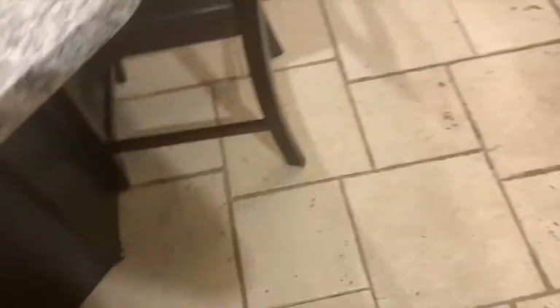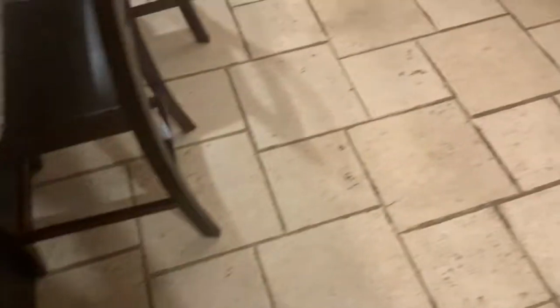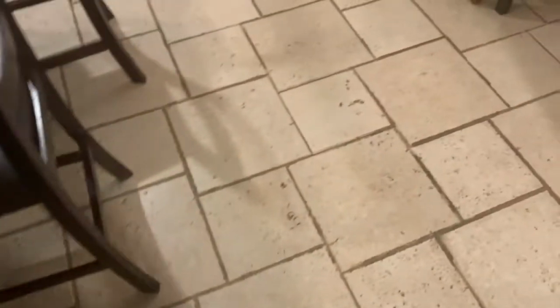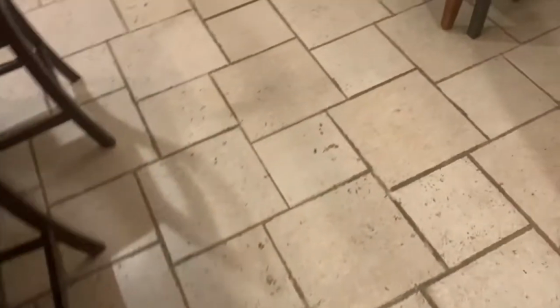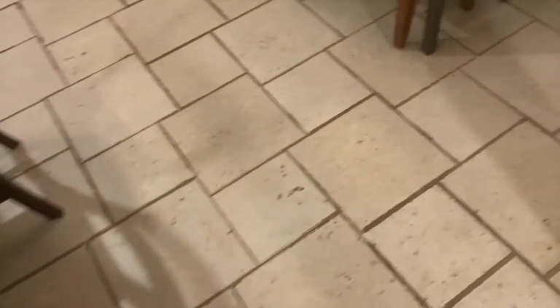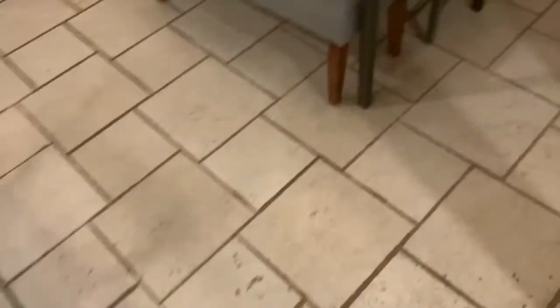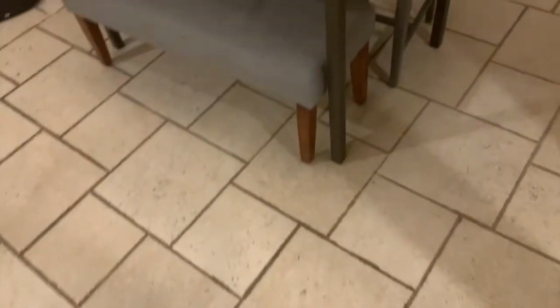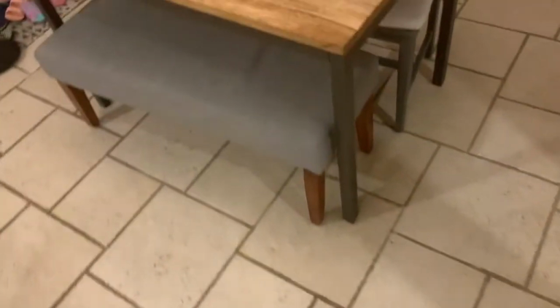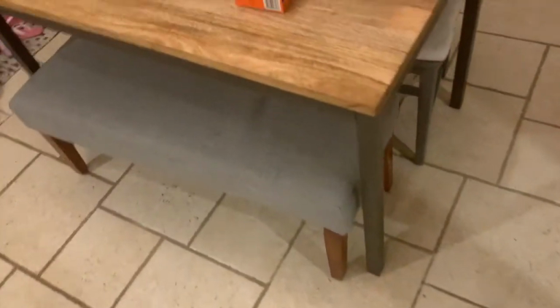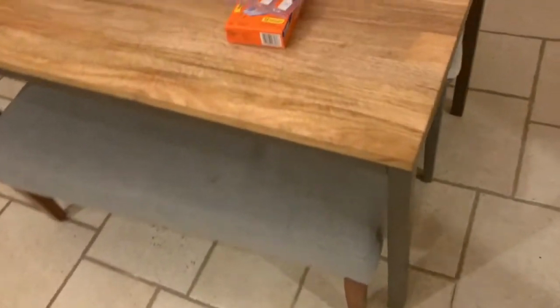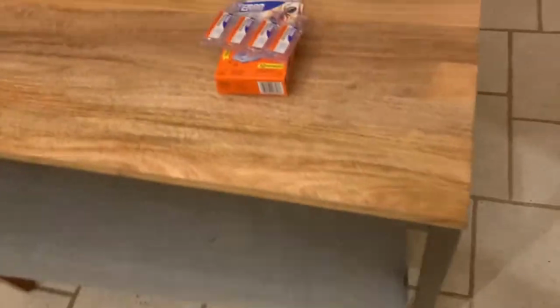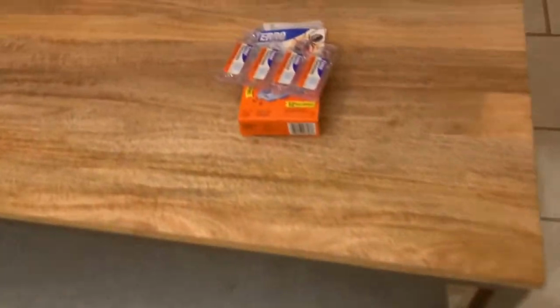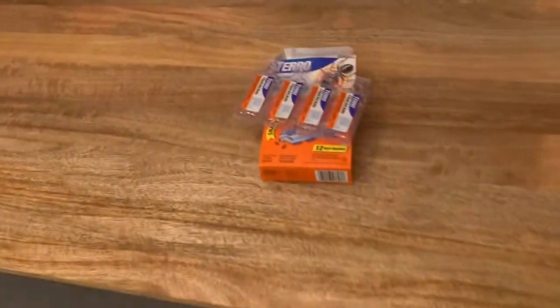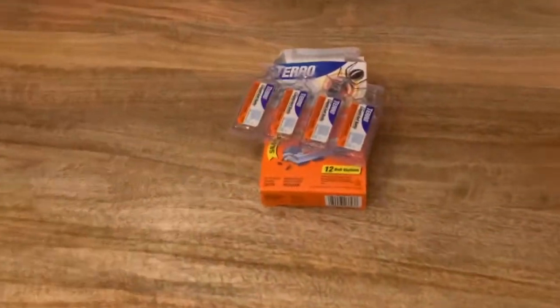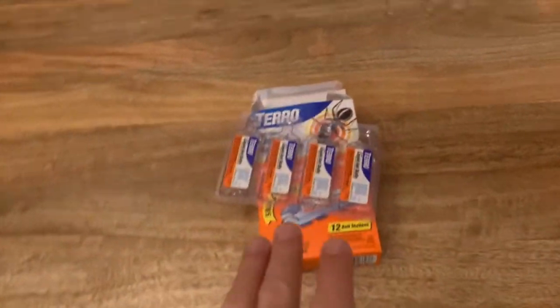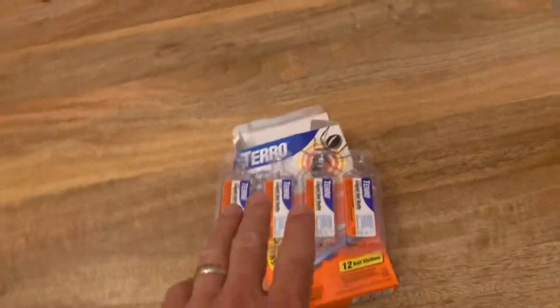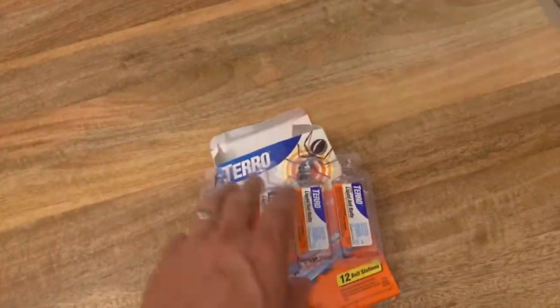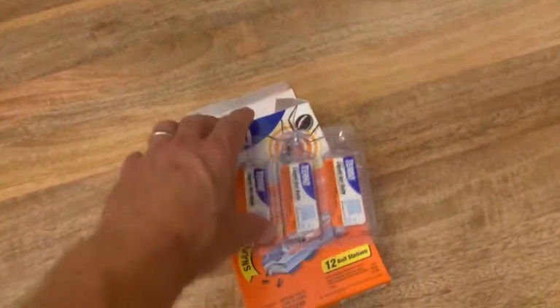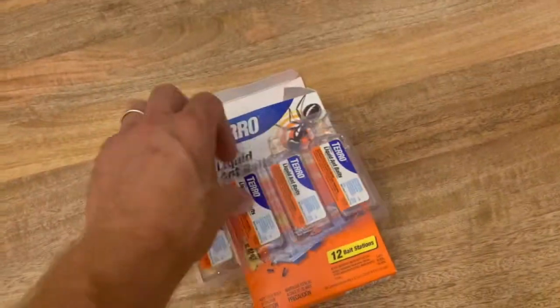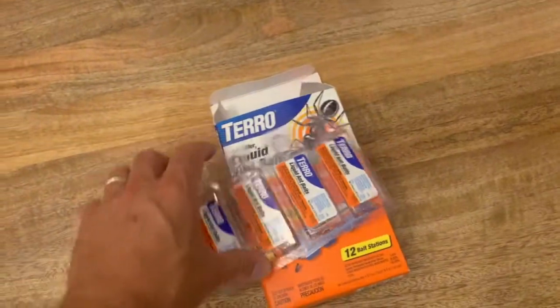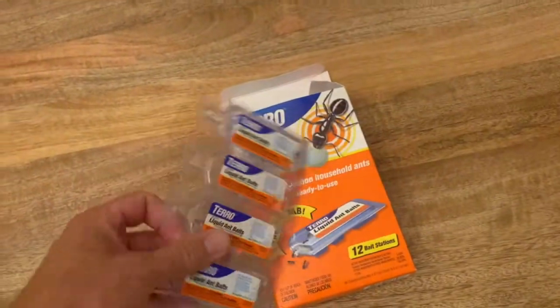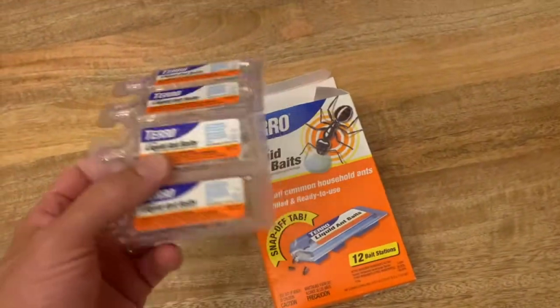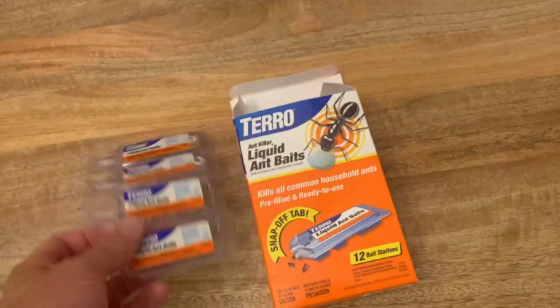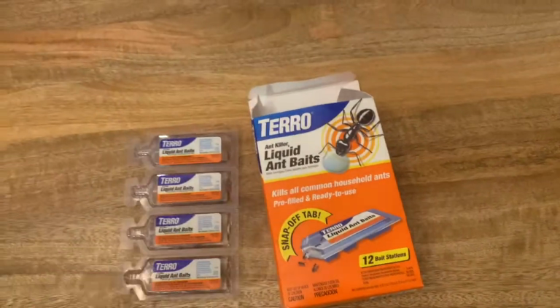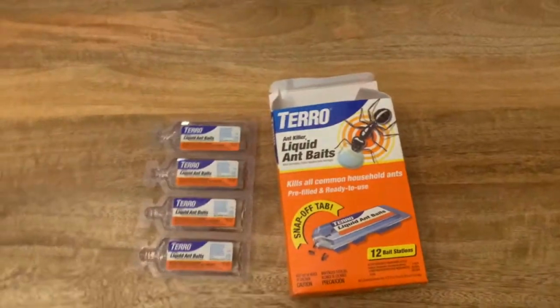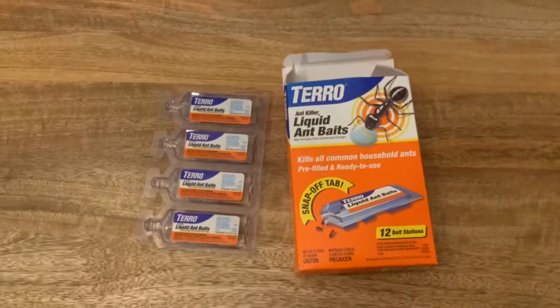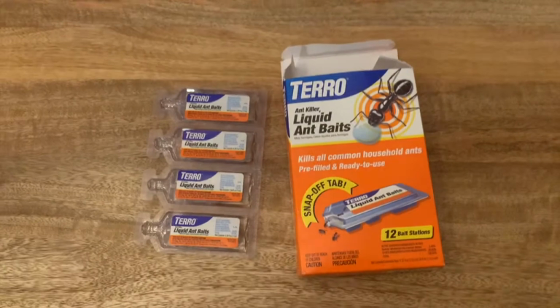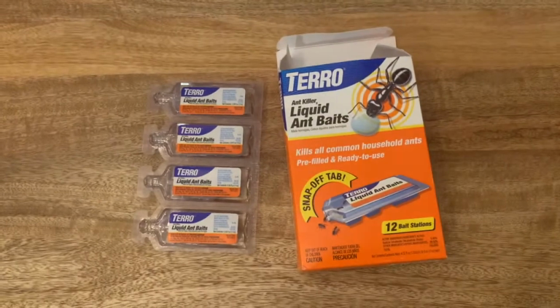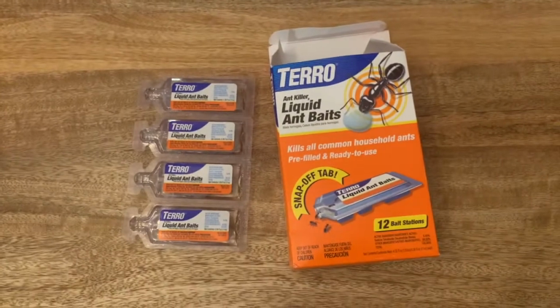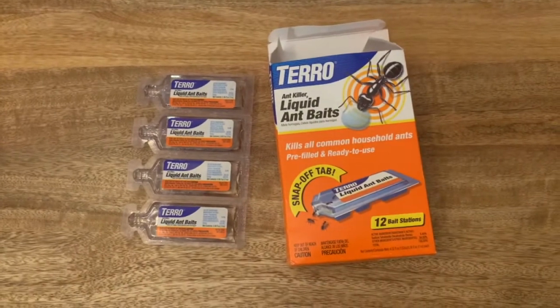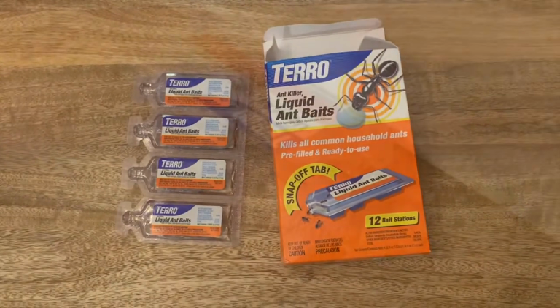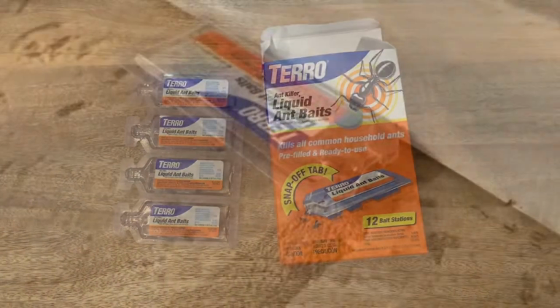Sometimes it takes more than one application to get them all, so we still have another four-pack left, but we feel pretty confident this will take care of our problem.